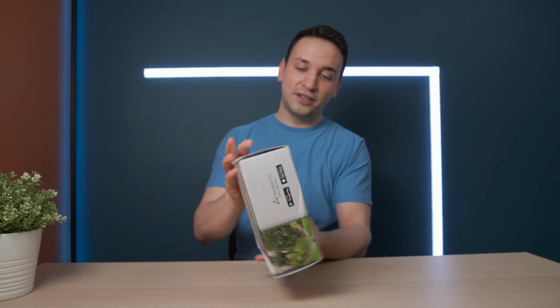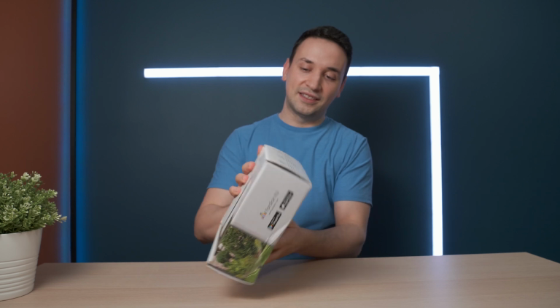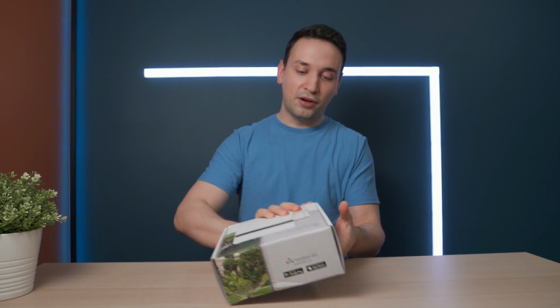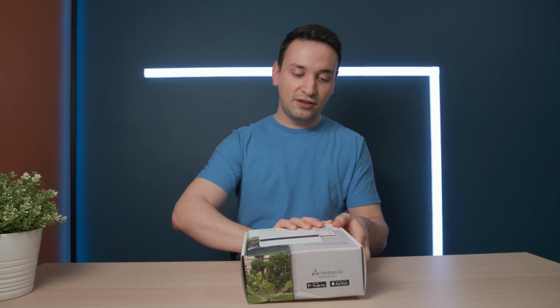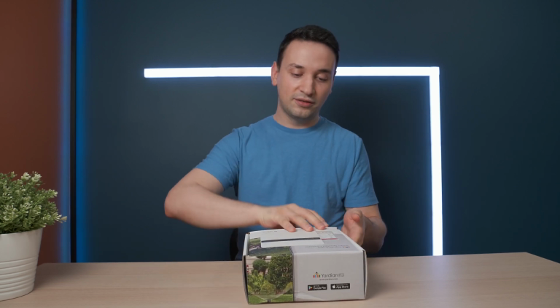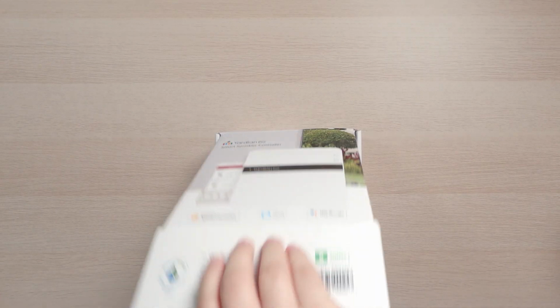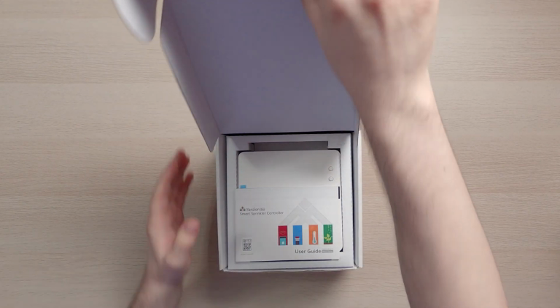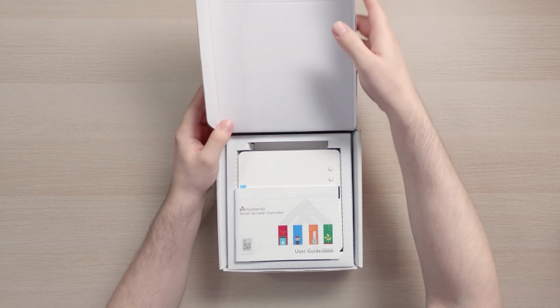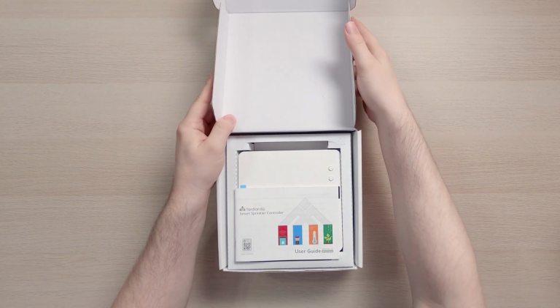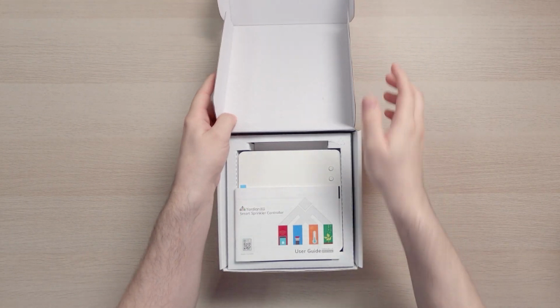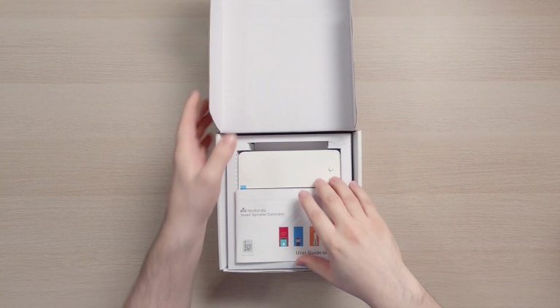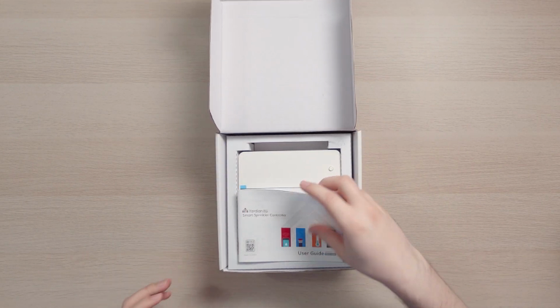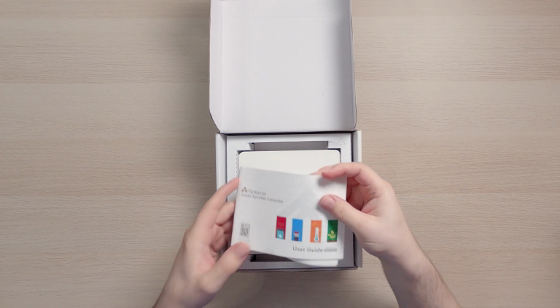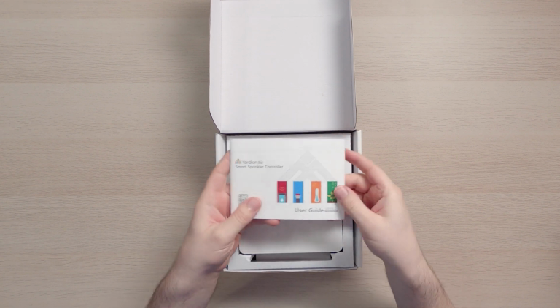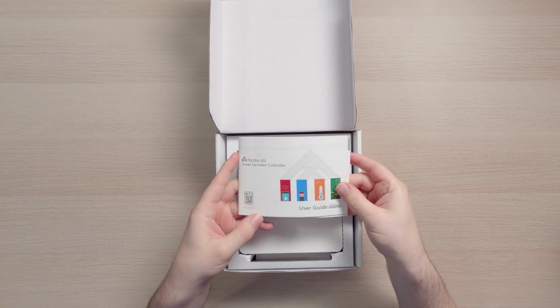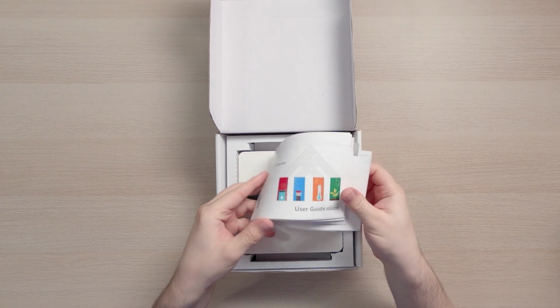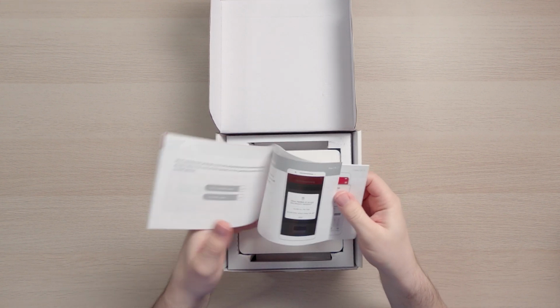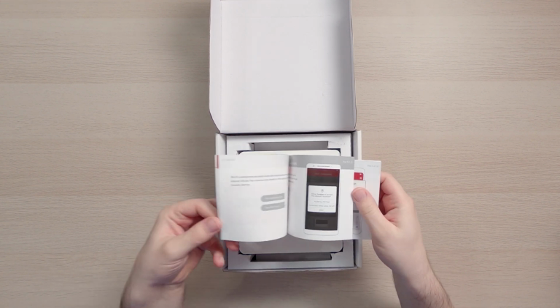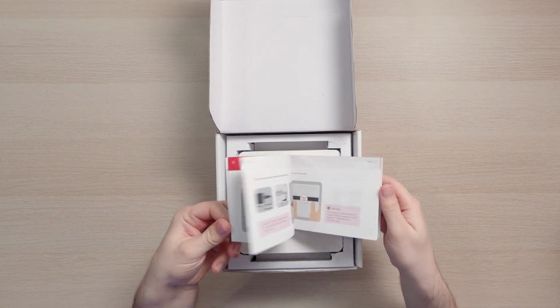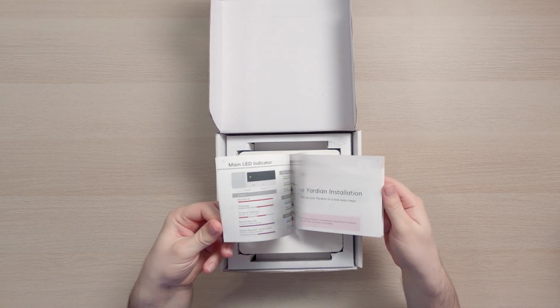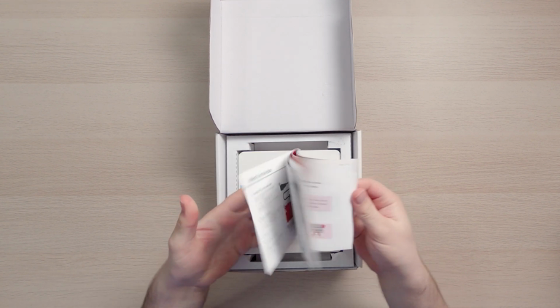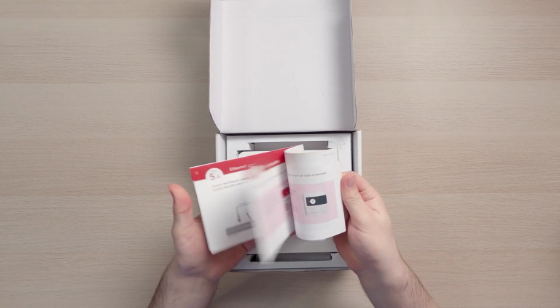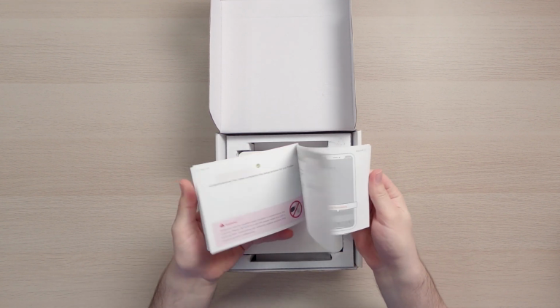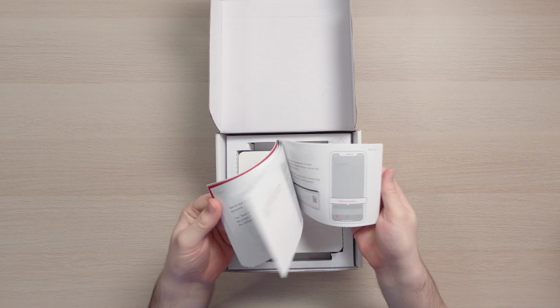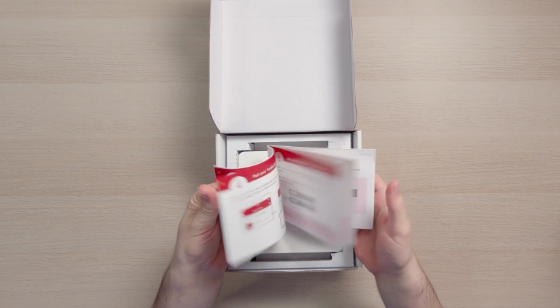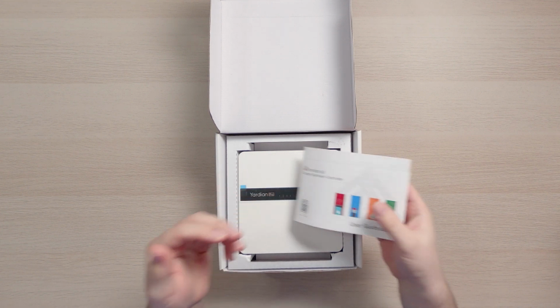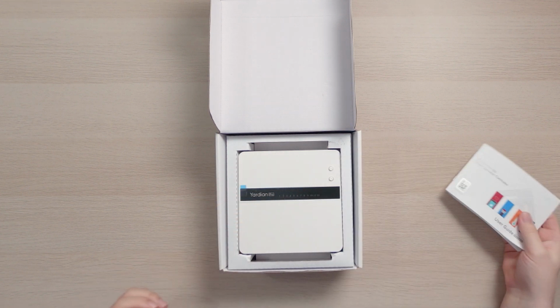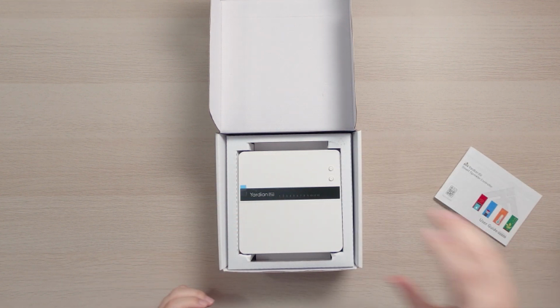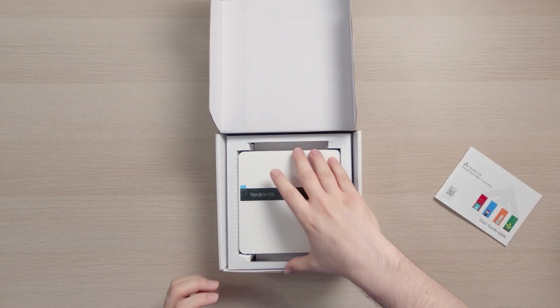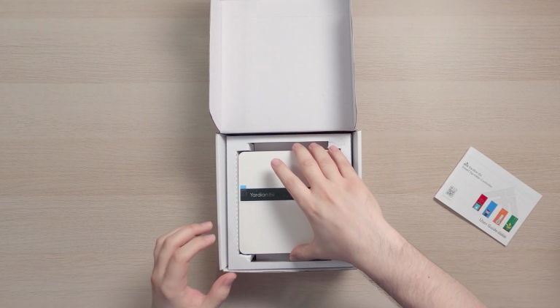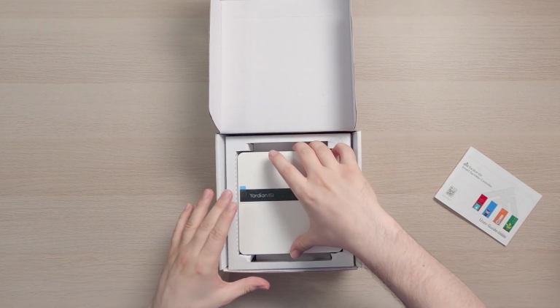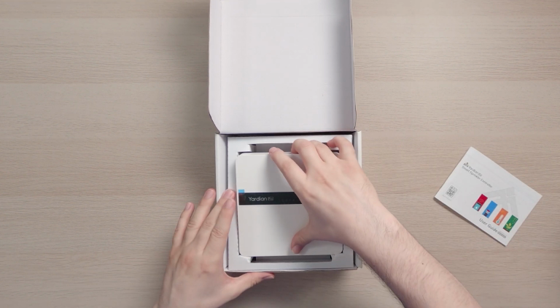Let's go ahead and see what's inside the box. First thing we see is the manual, which has all the settings, how to set up the cabling, and all that stuff.